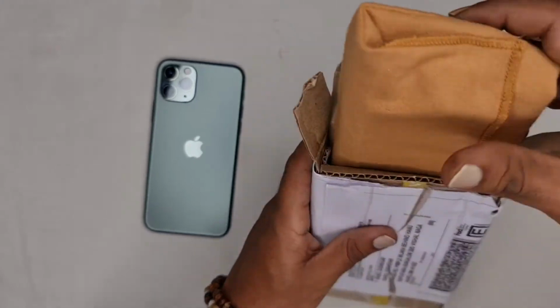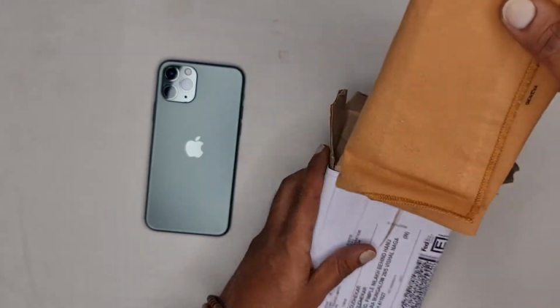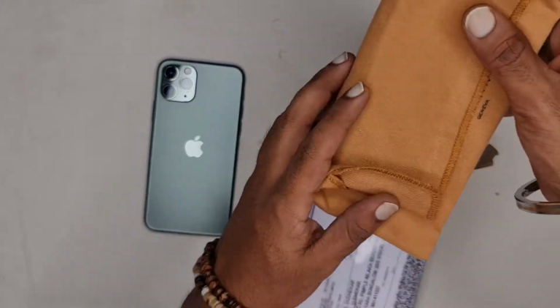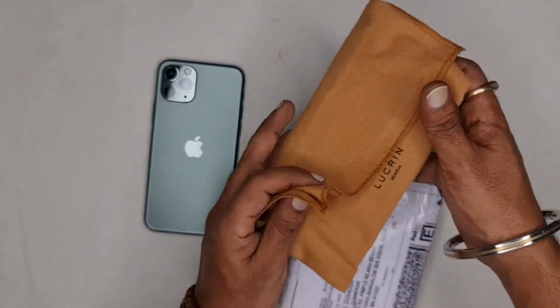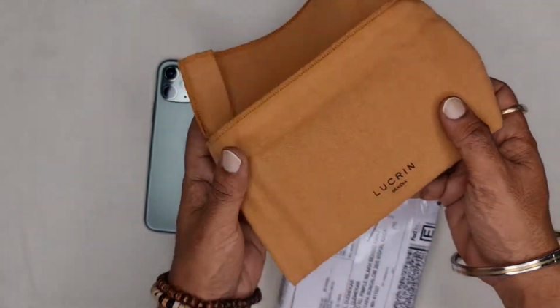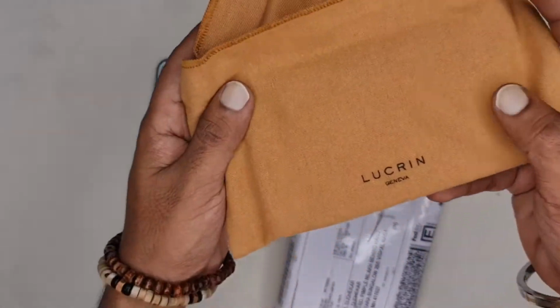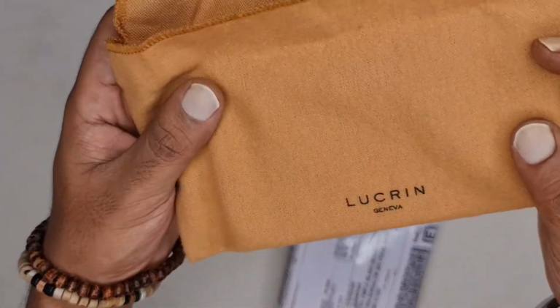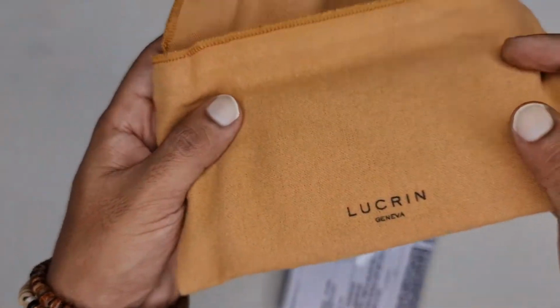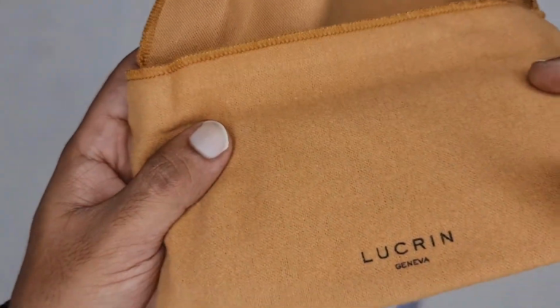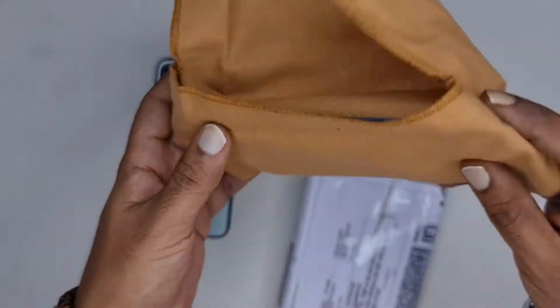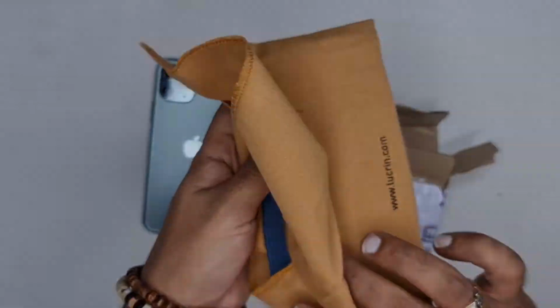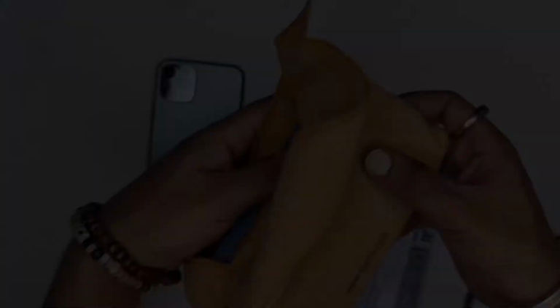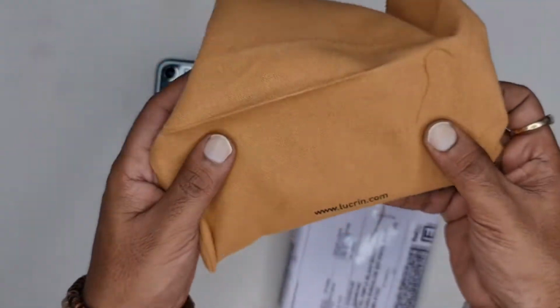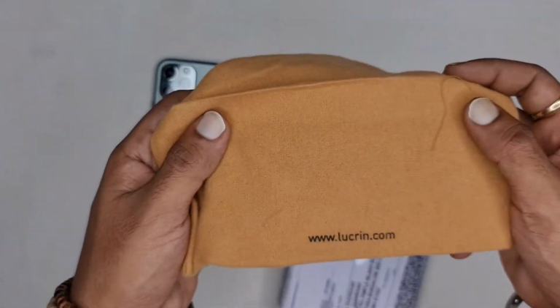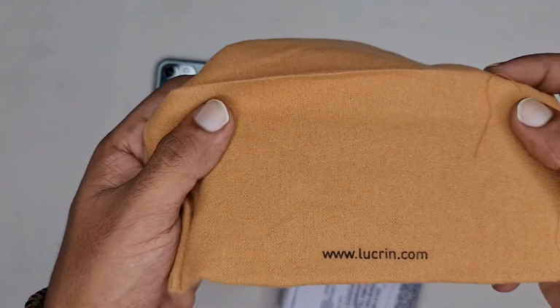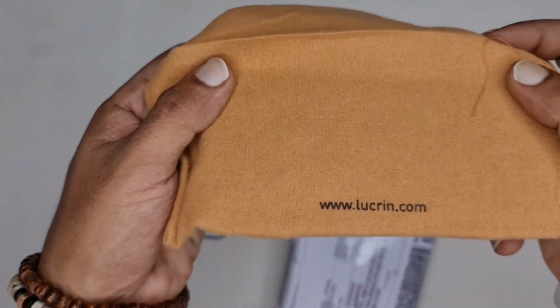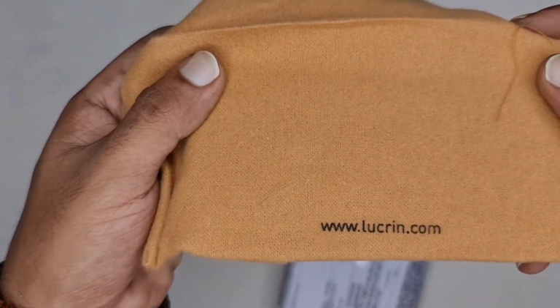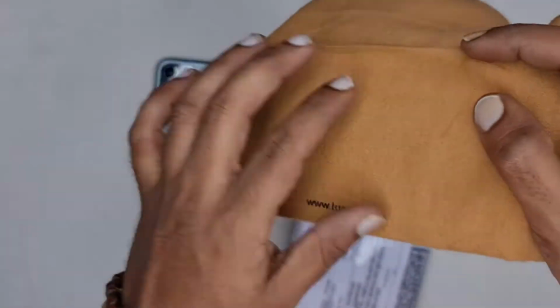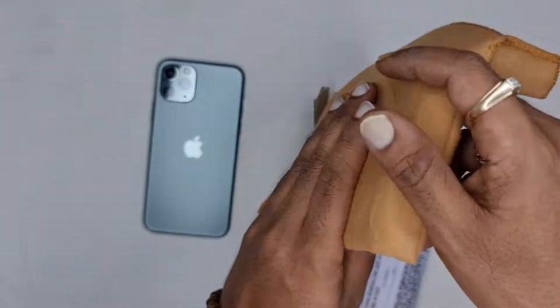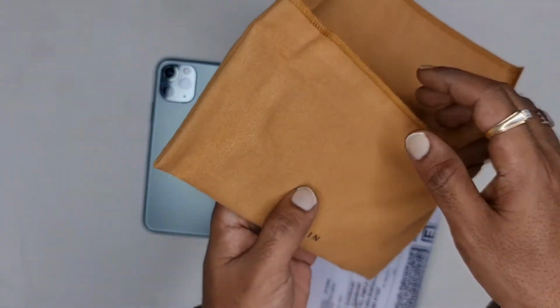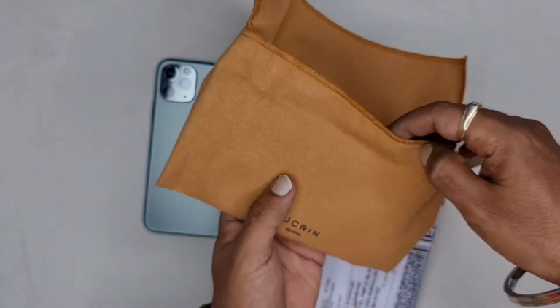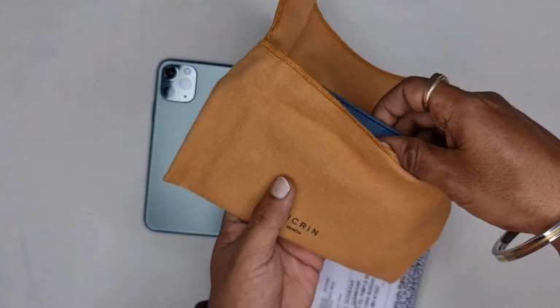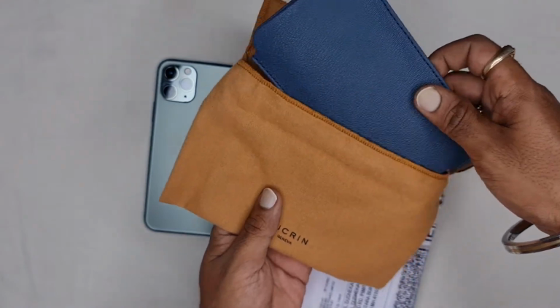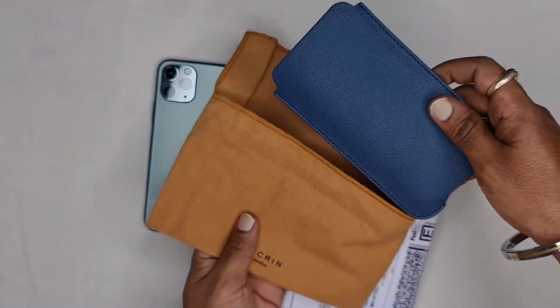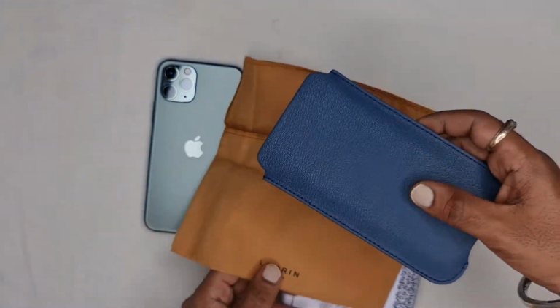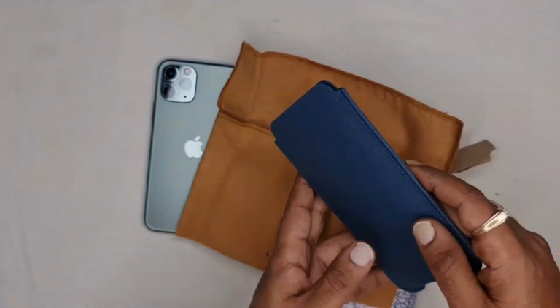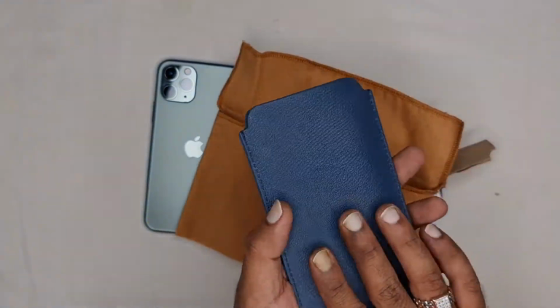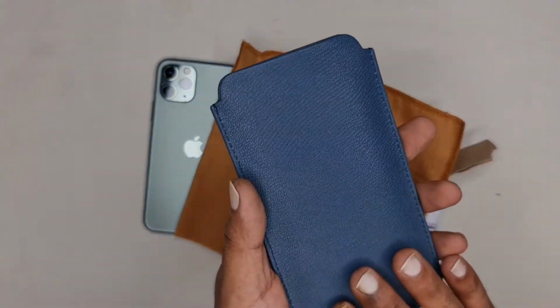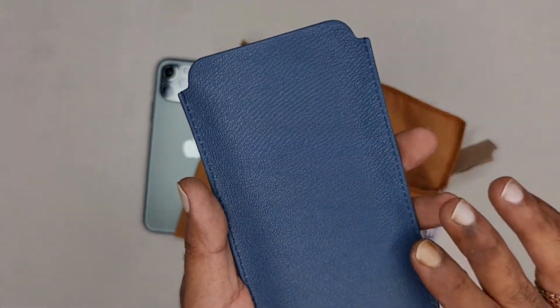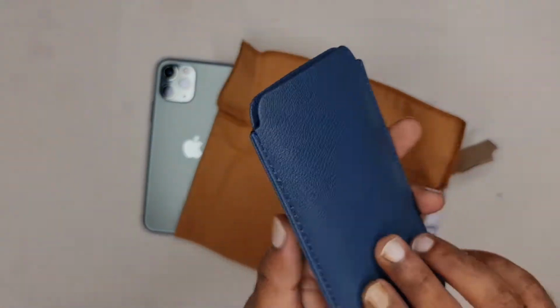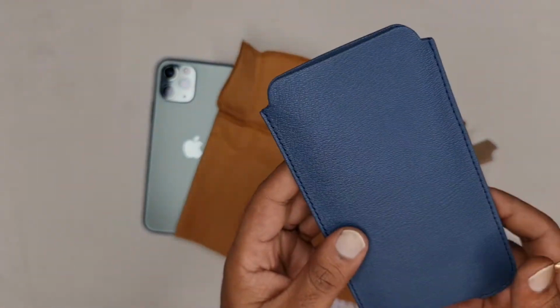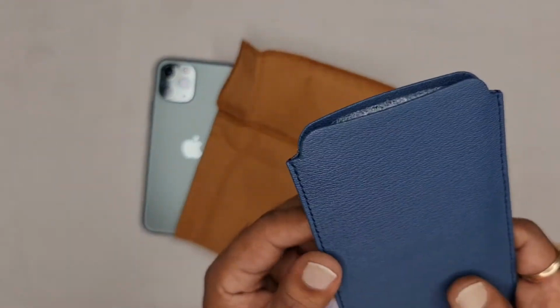As you can see, it comes in this nice looking fabric pouch which gives it a premium feel. Wow, this looks amazing — I love the blue color.